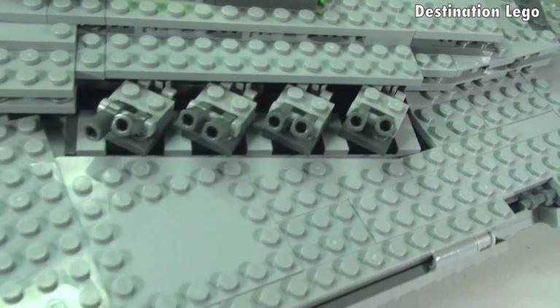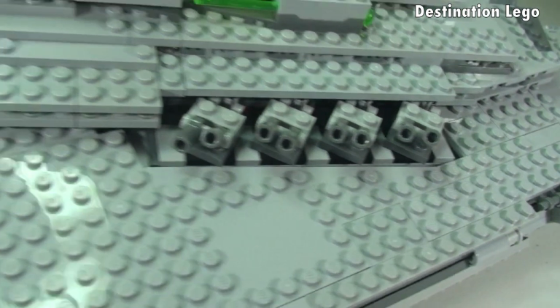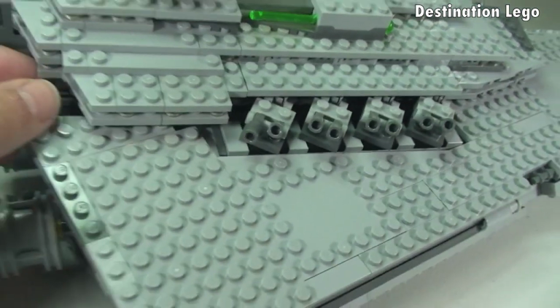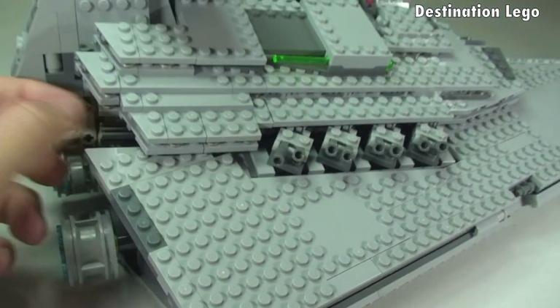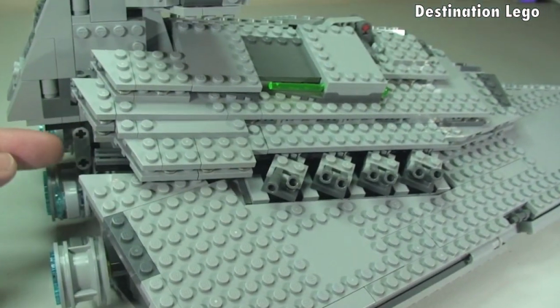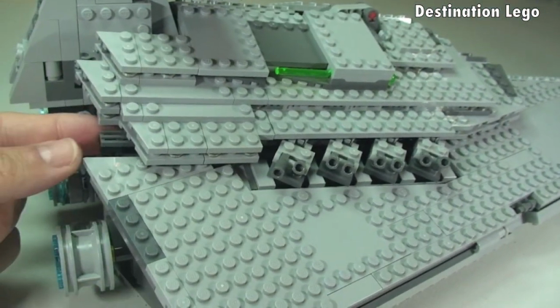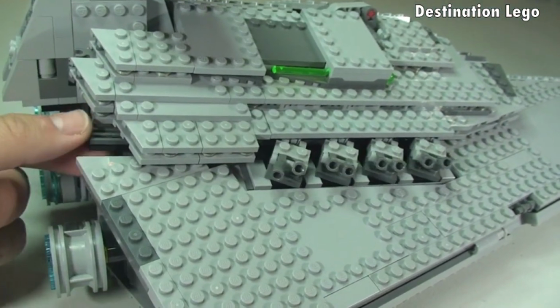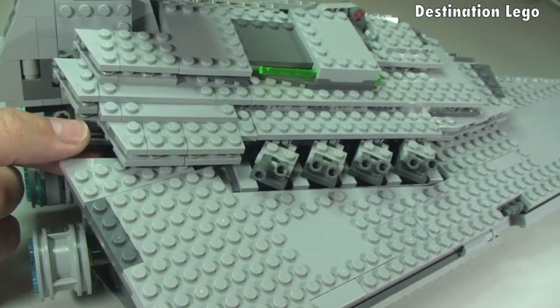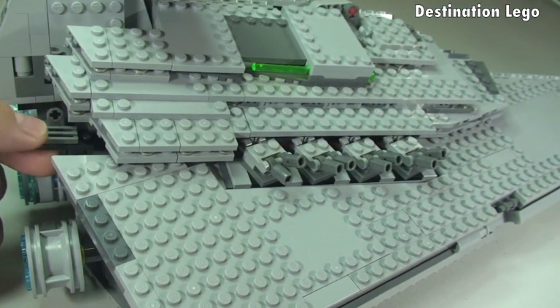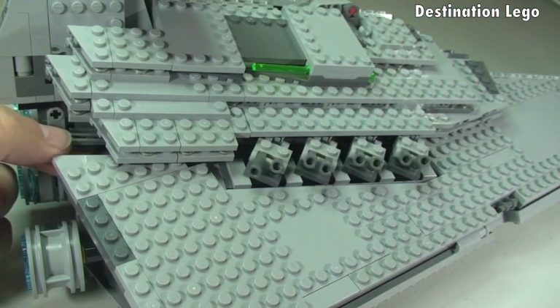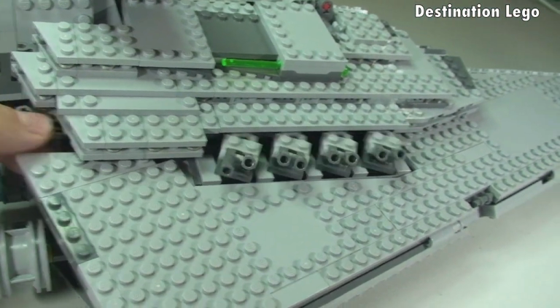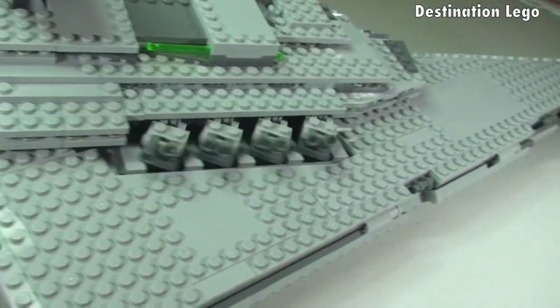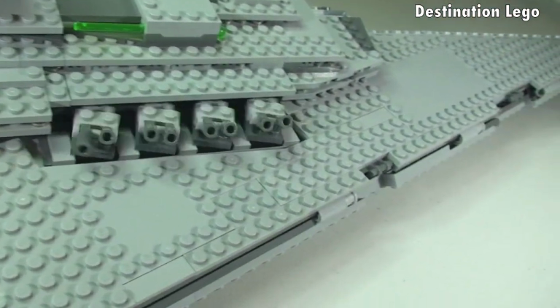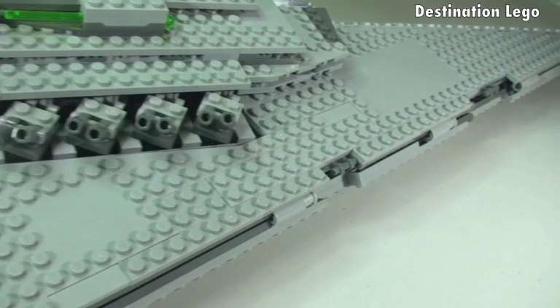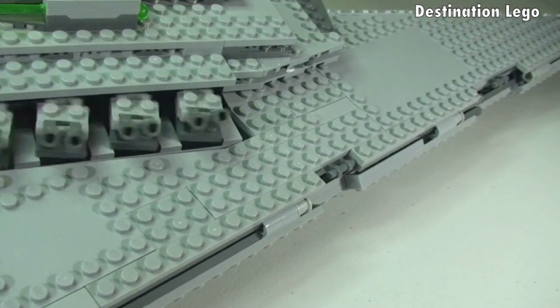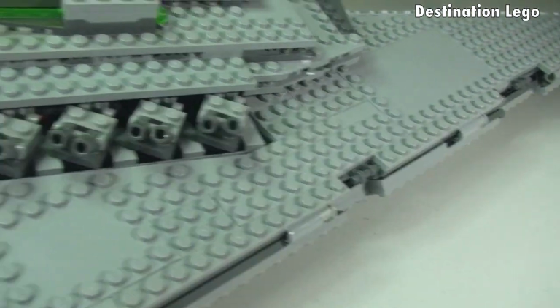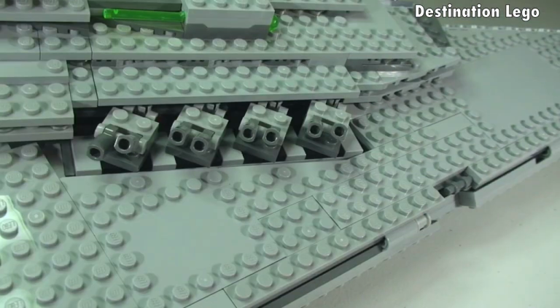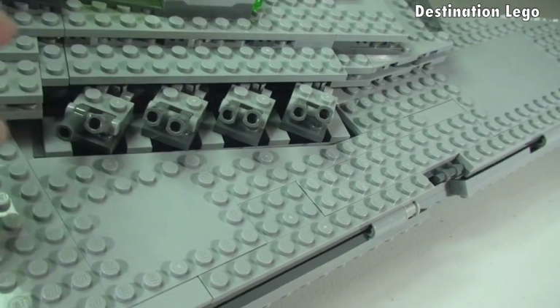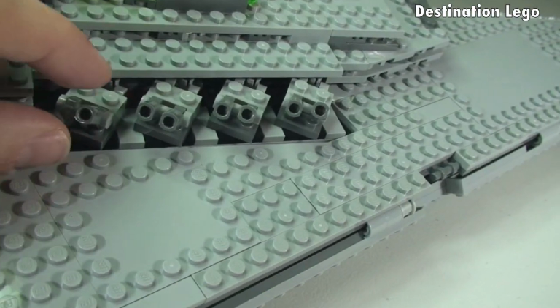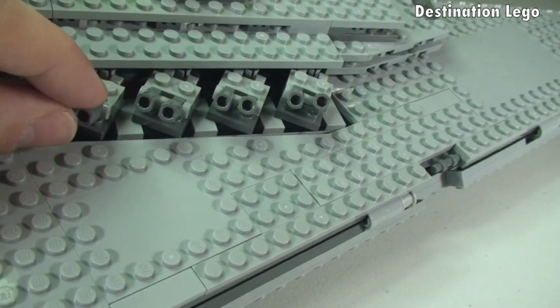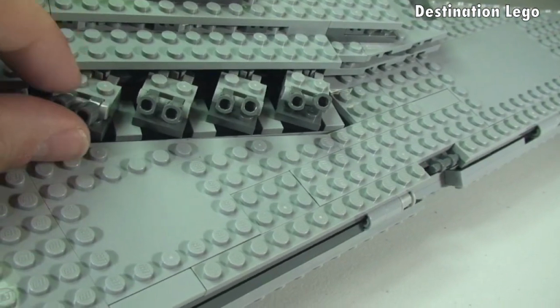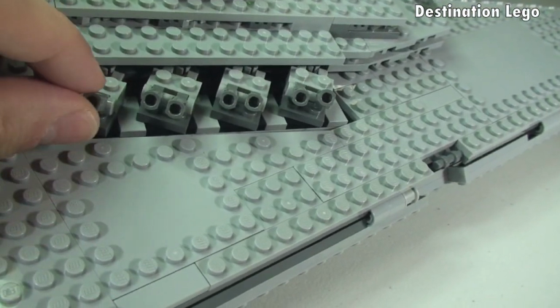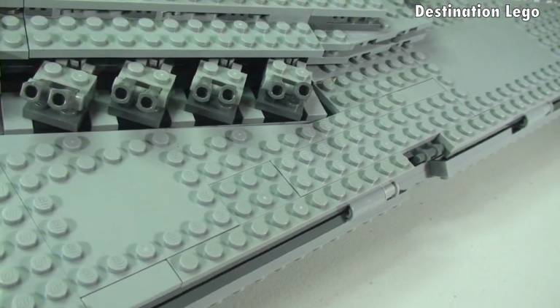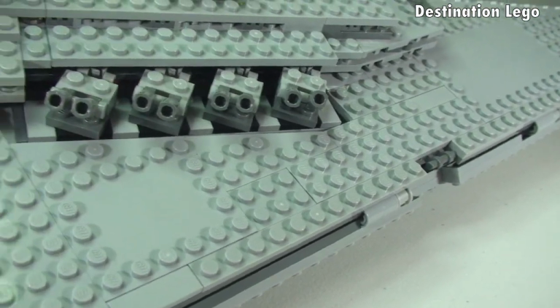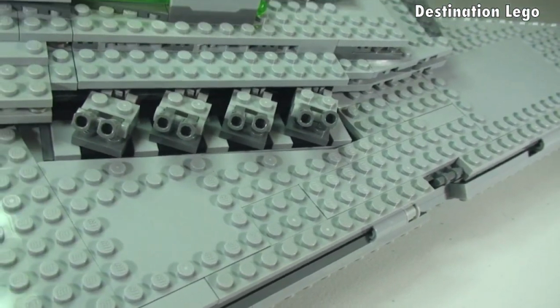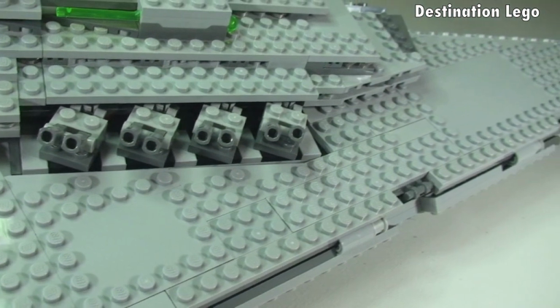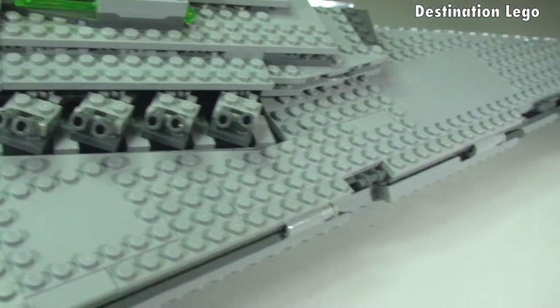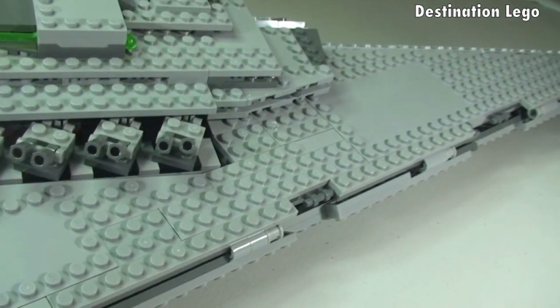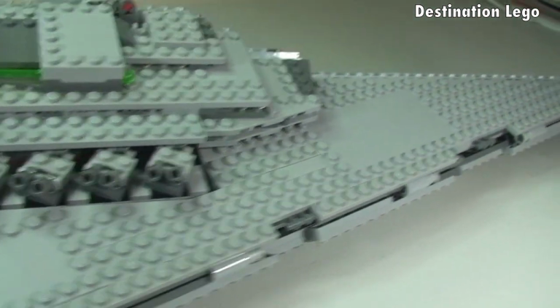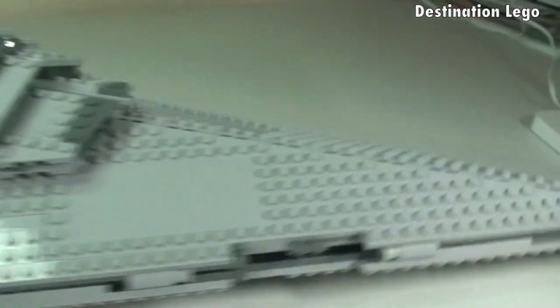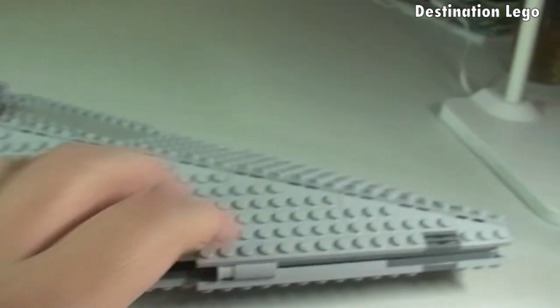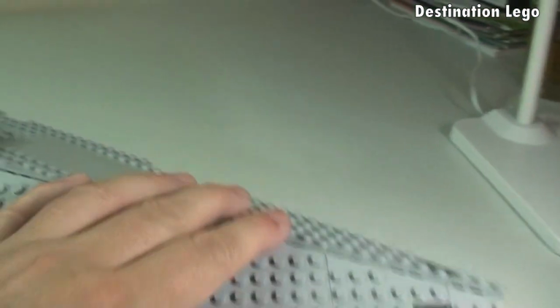Same function on this side too. I'll just zoom out — you can see the pull and push motion, and those laser cannons rotating. The actual laser cannons themselves can also be raised and lowered.